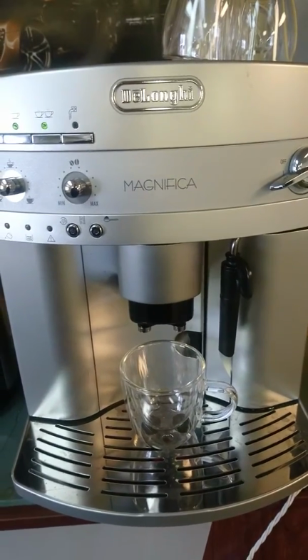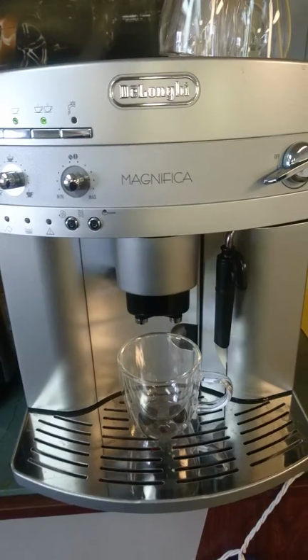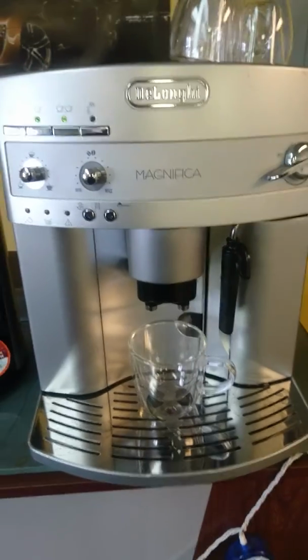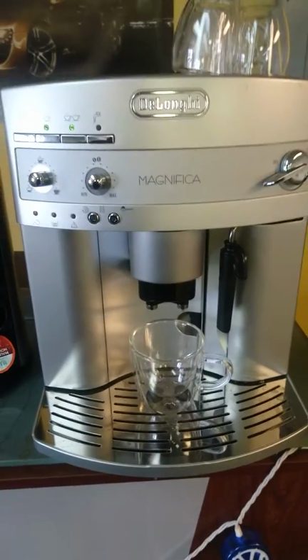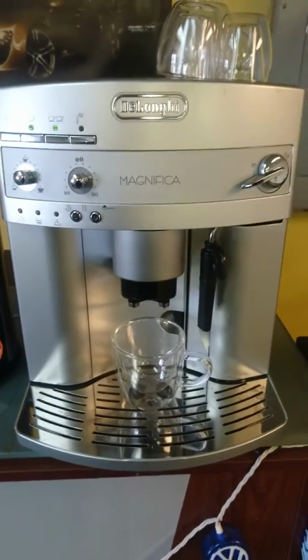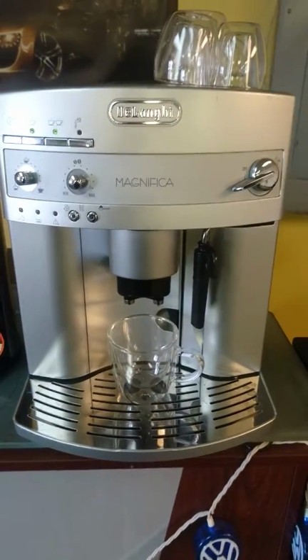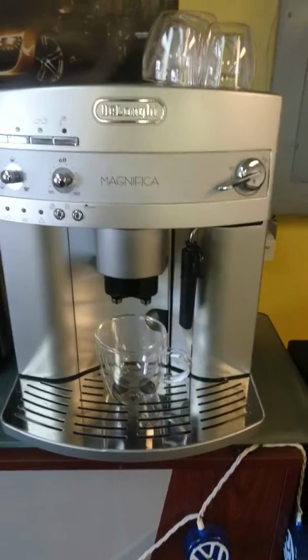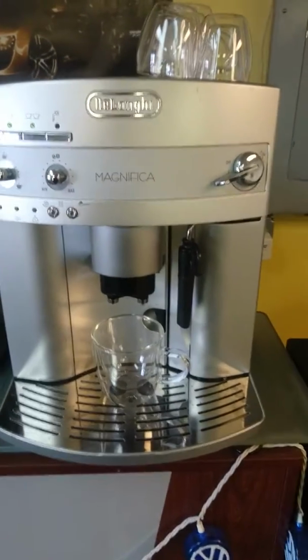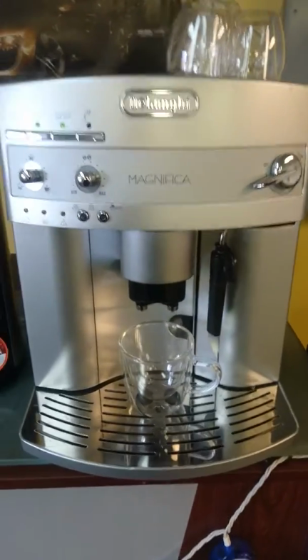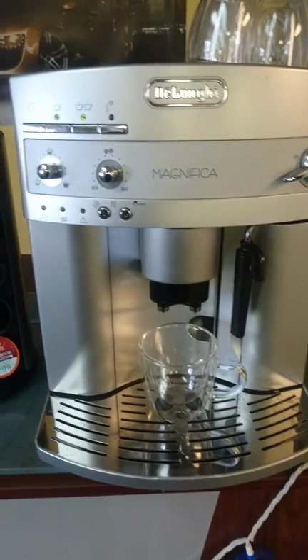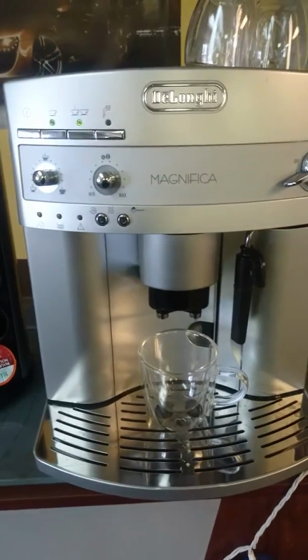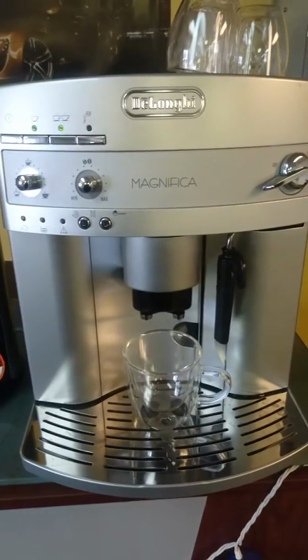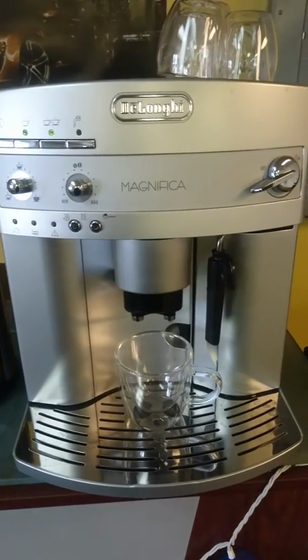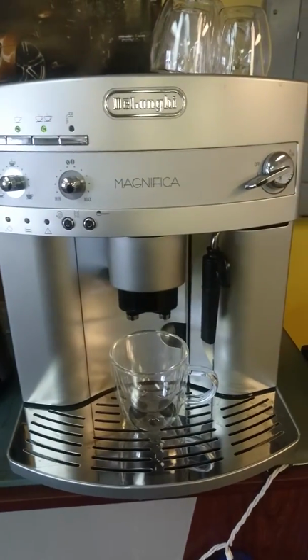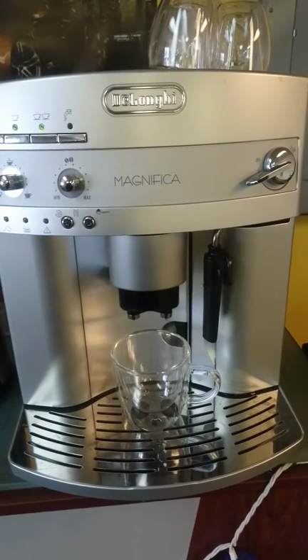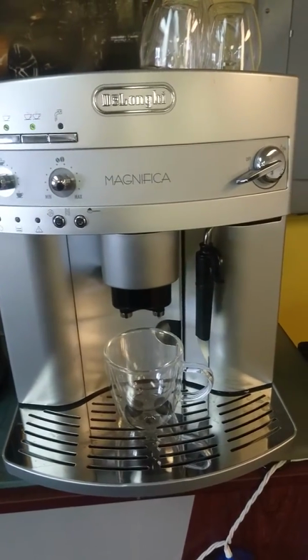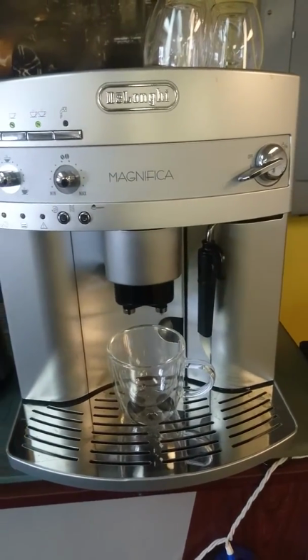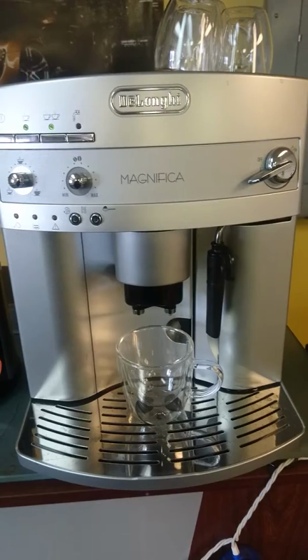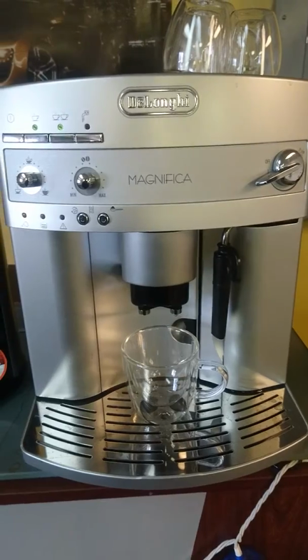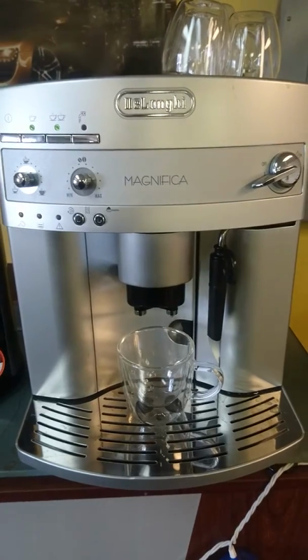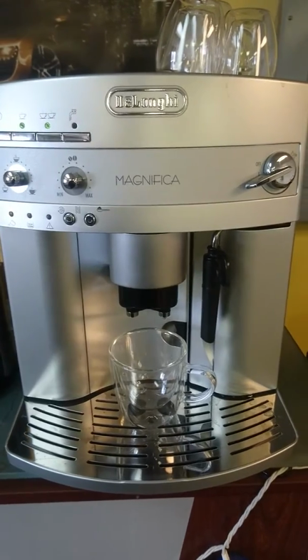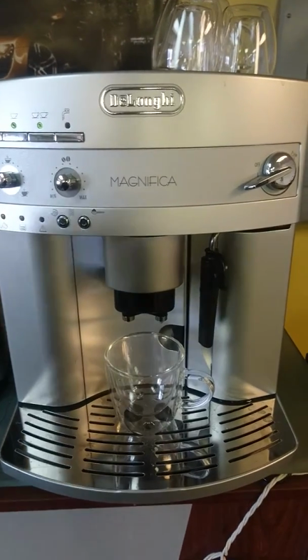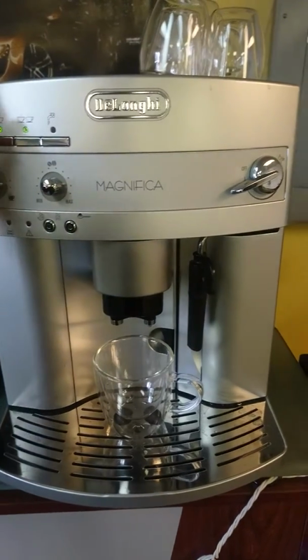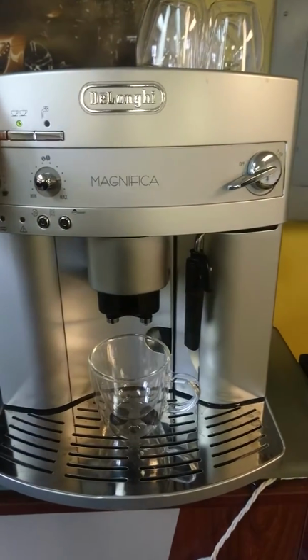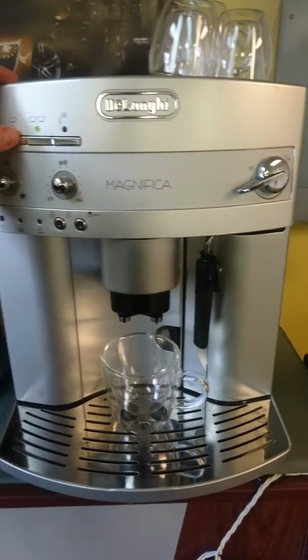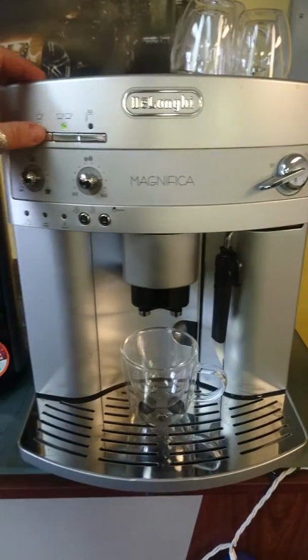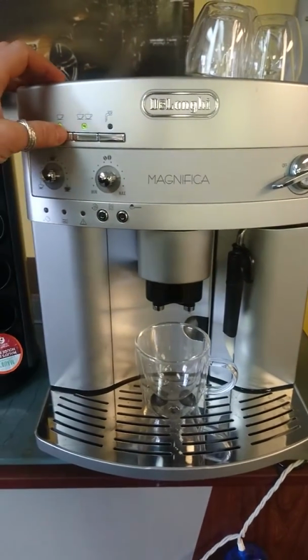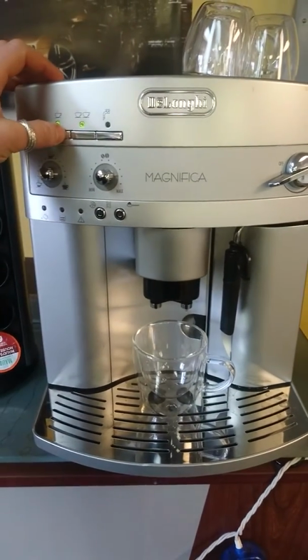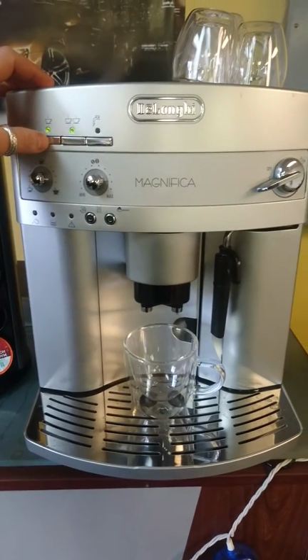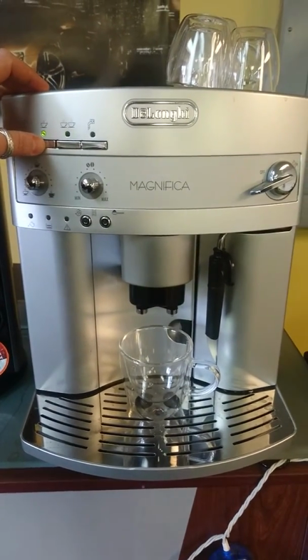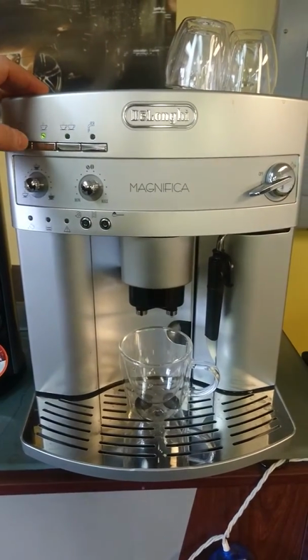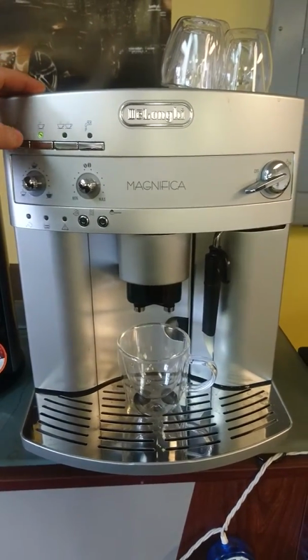A few things about this espresso machine: it can also brew coffee. Cafe Americano — brew a shot of espresso and just add some water. So just do a single shot.